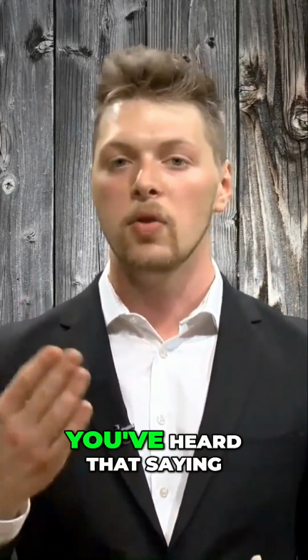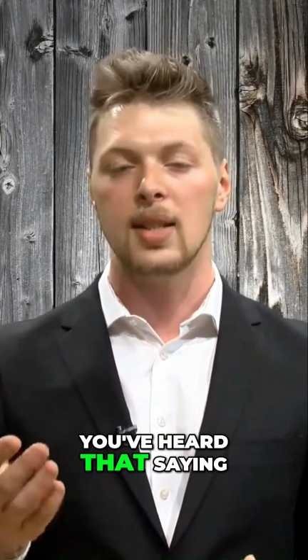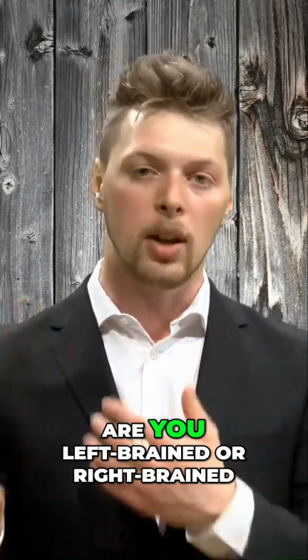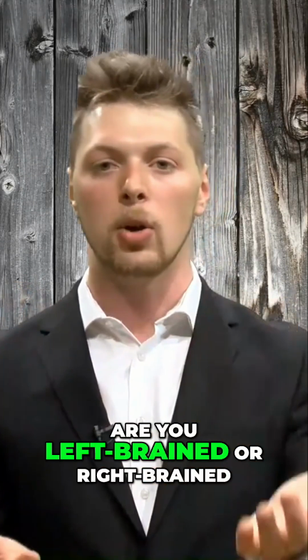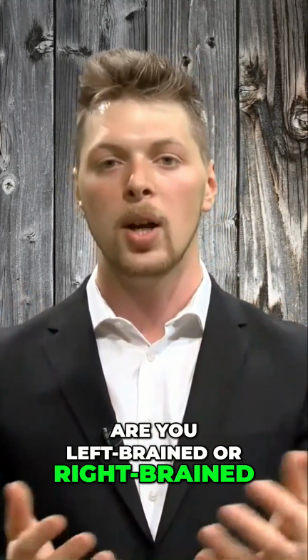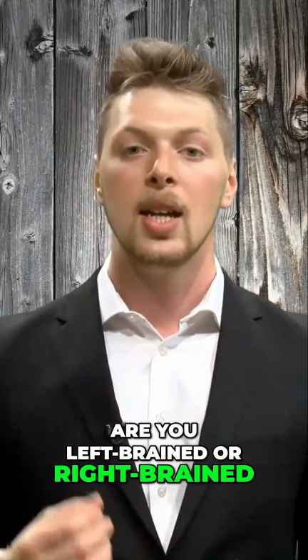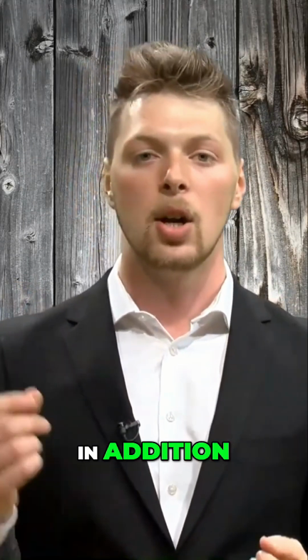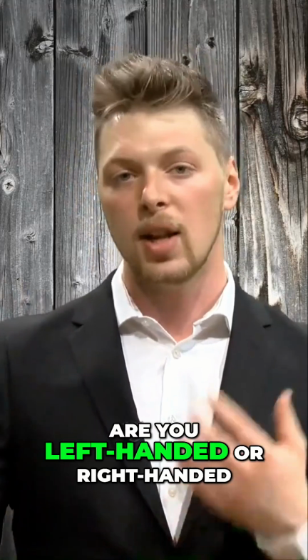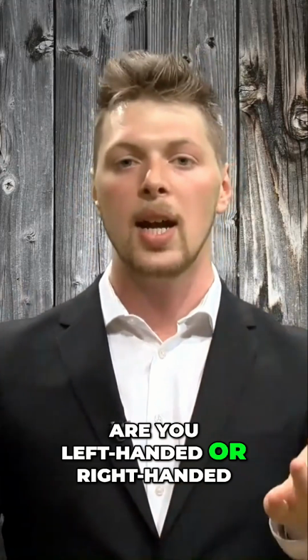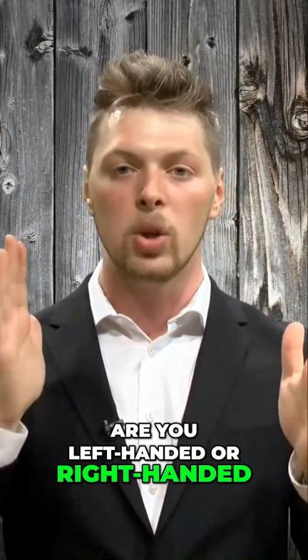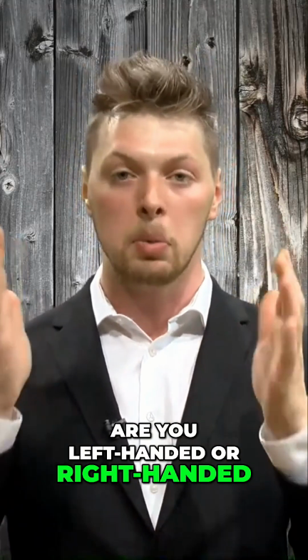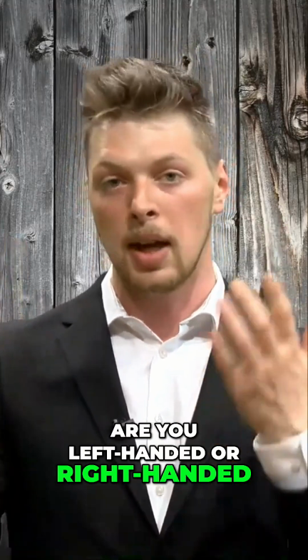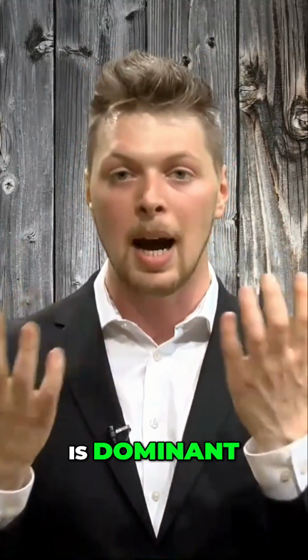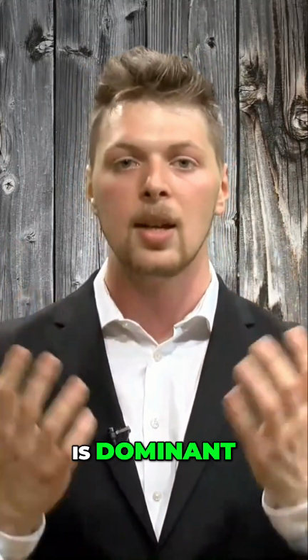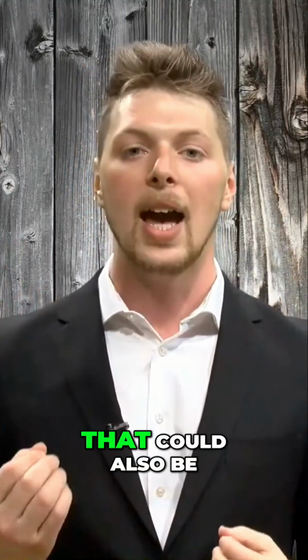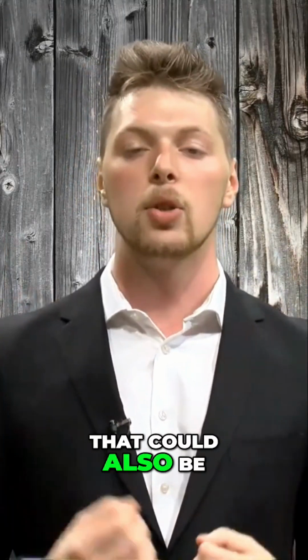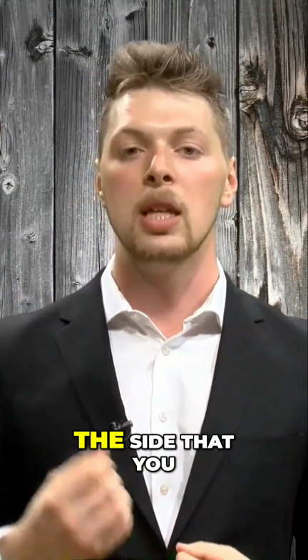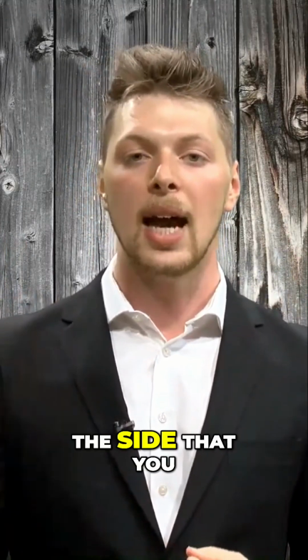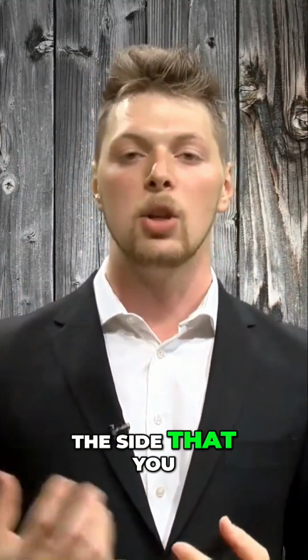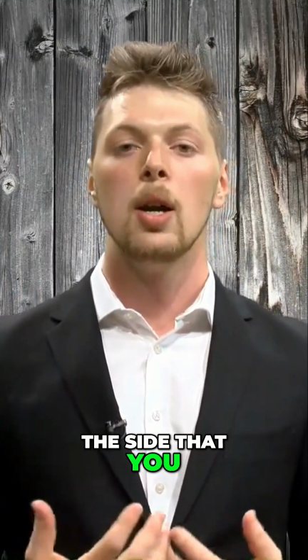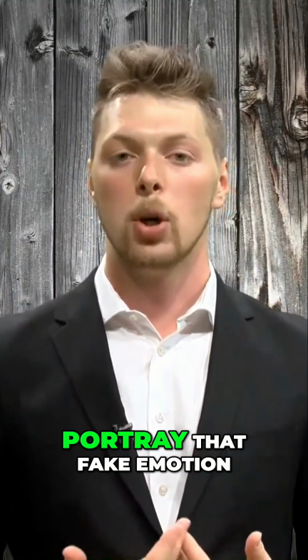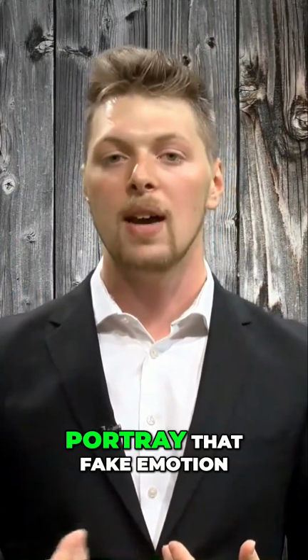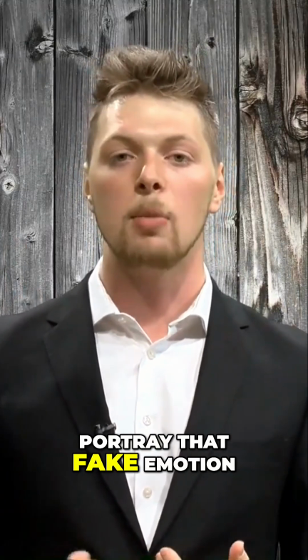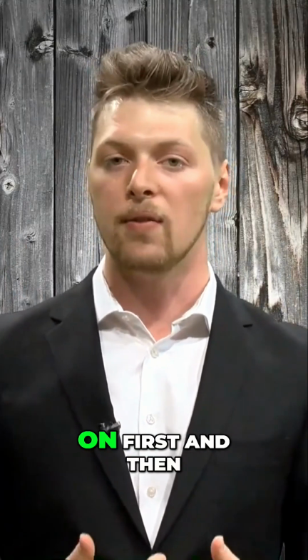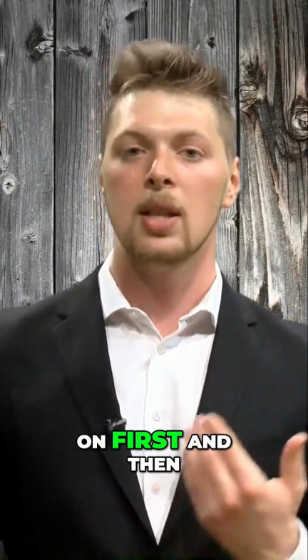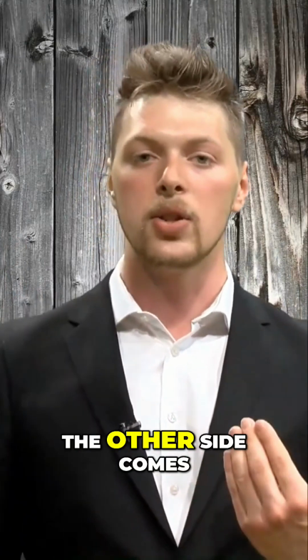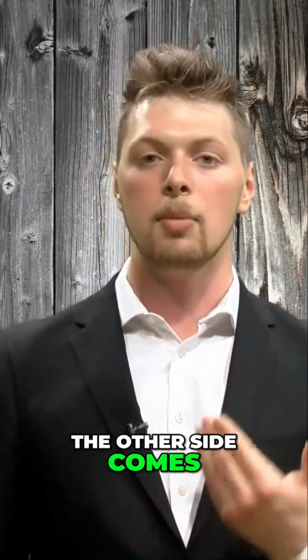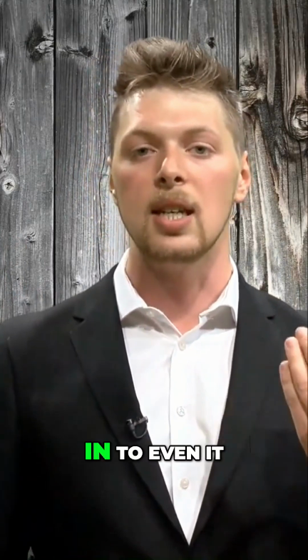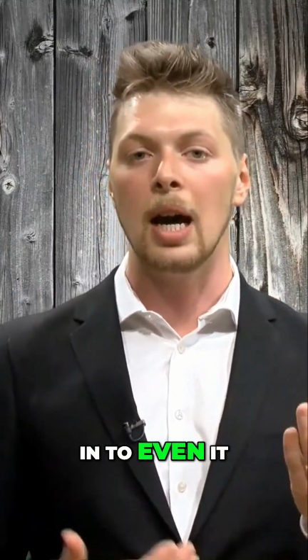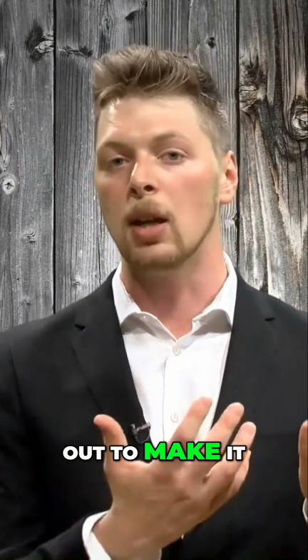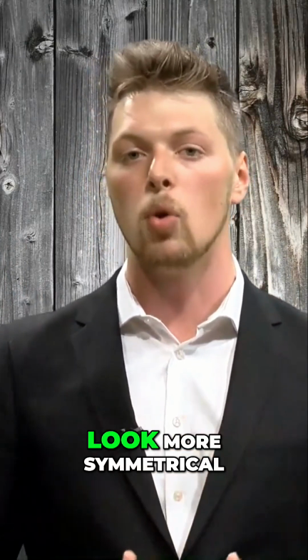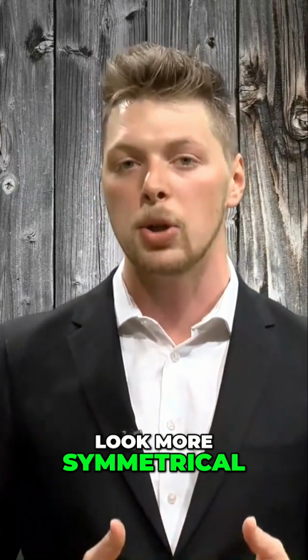You've heard that saying: are you left-brained or right-brained? In addition, are you left-handed or right-handed — whichever is dominant. That could also be the side that you portray that fake emotion on first, and then the other side comes in to even it out to make it look more symmetrical.